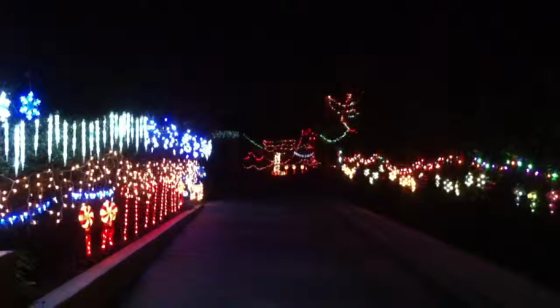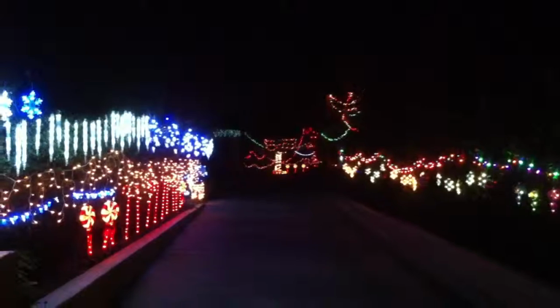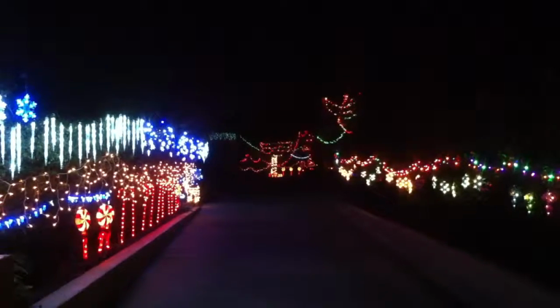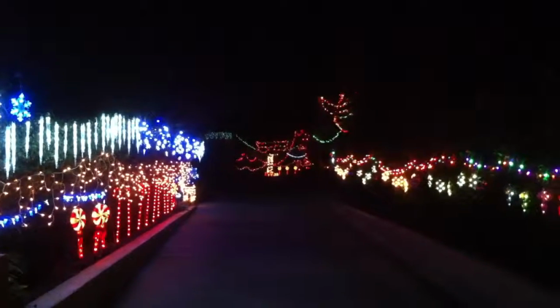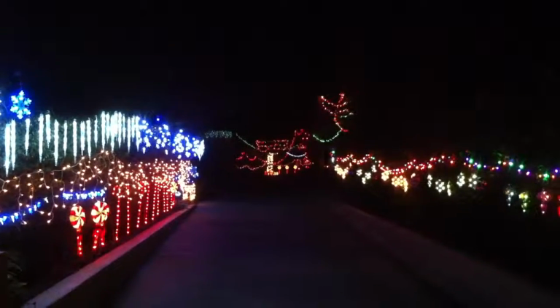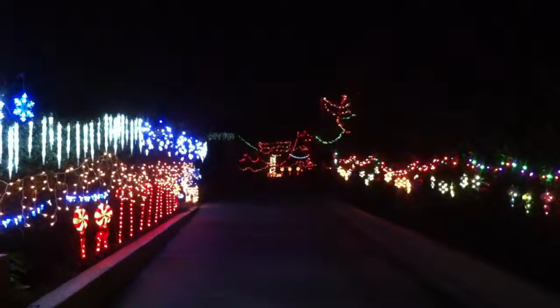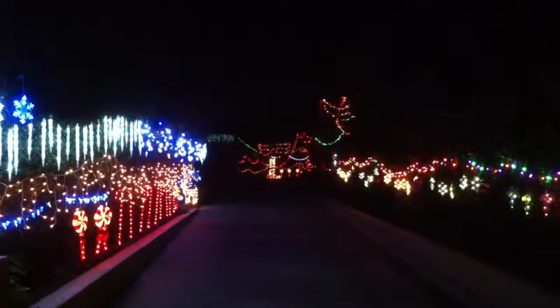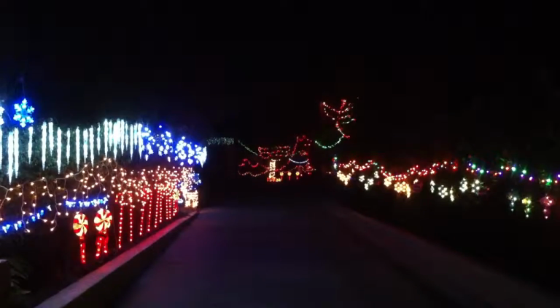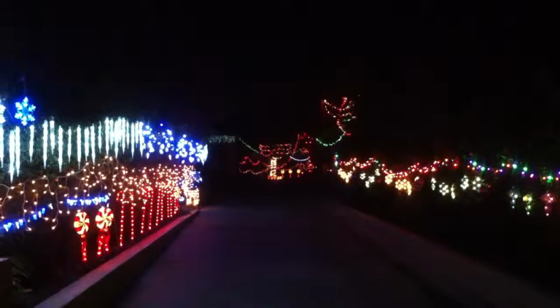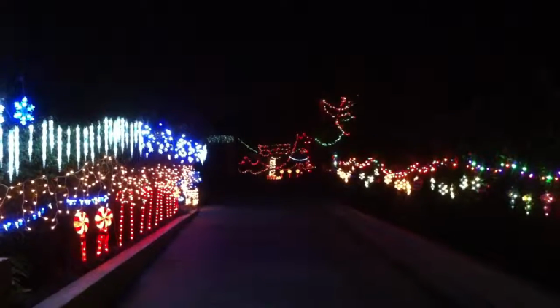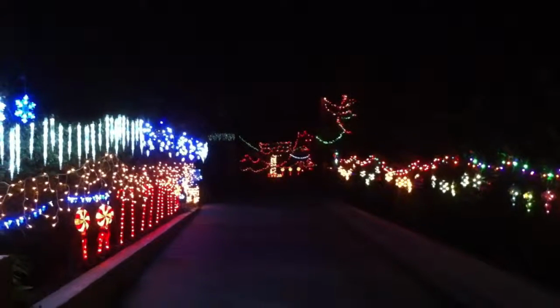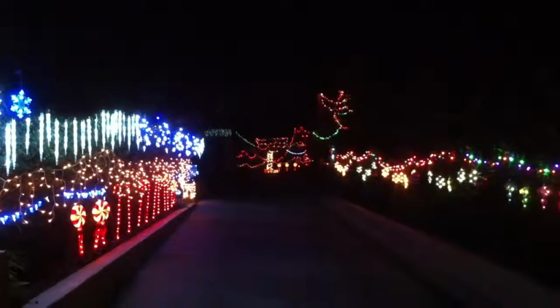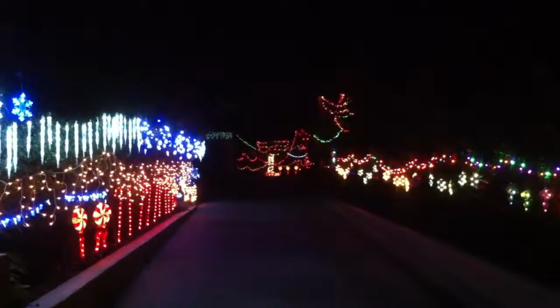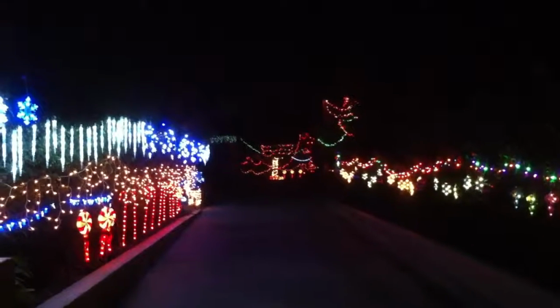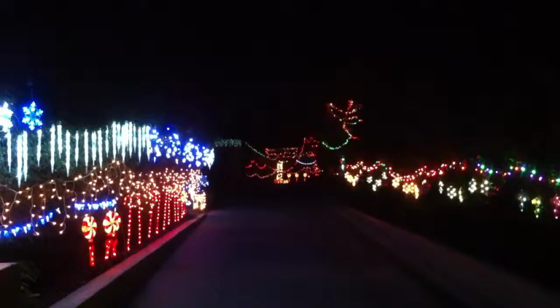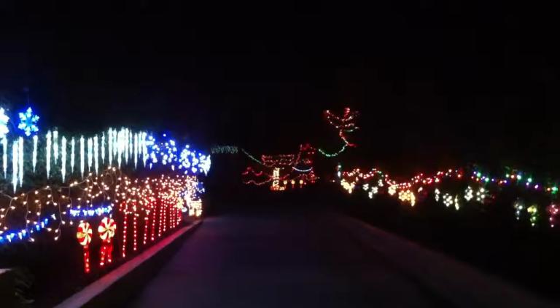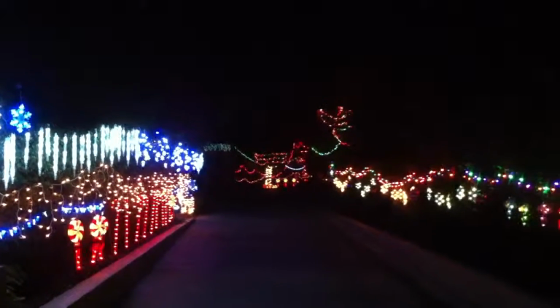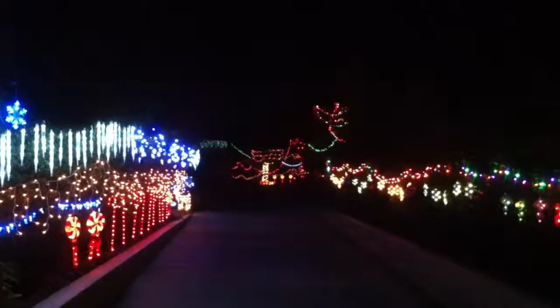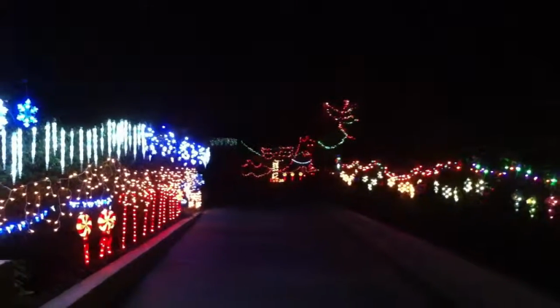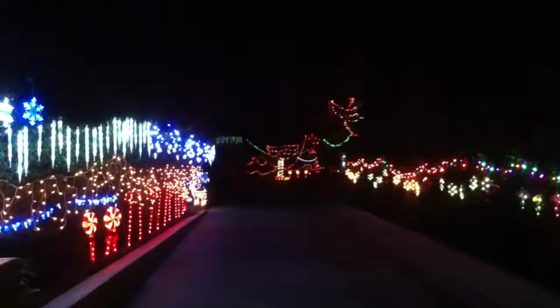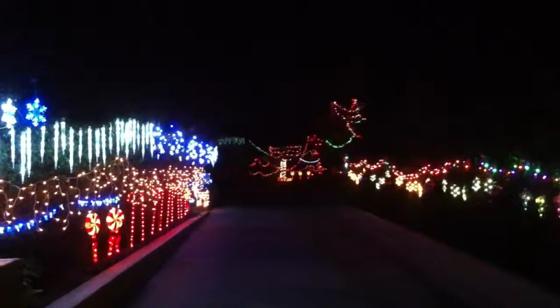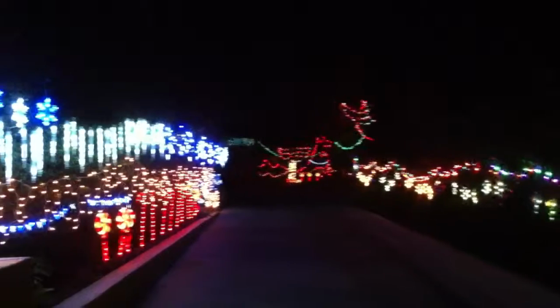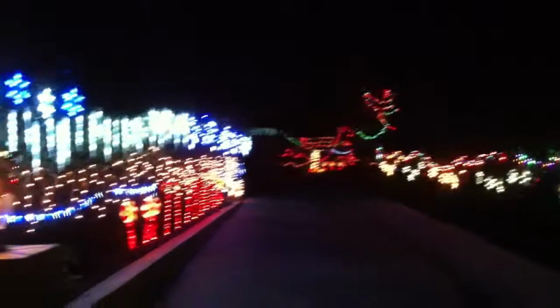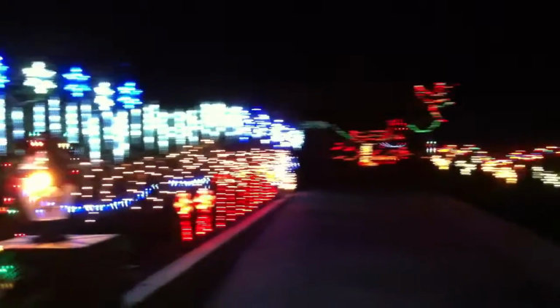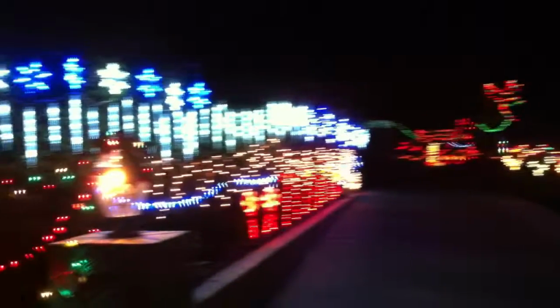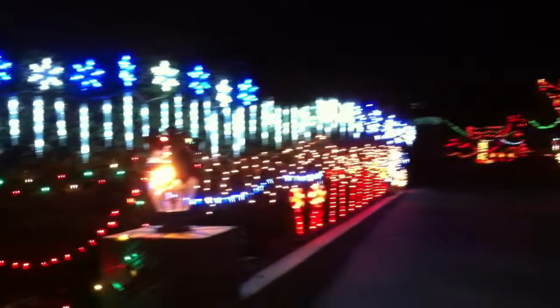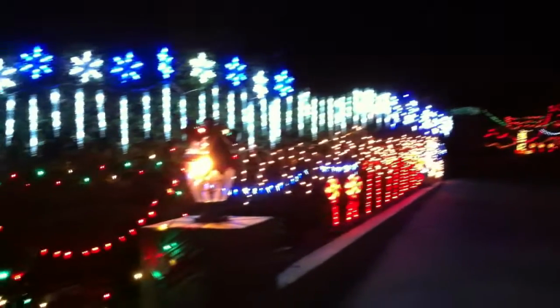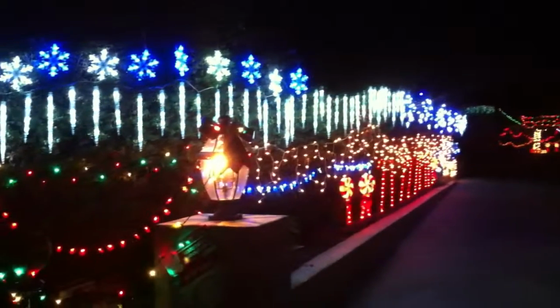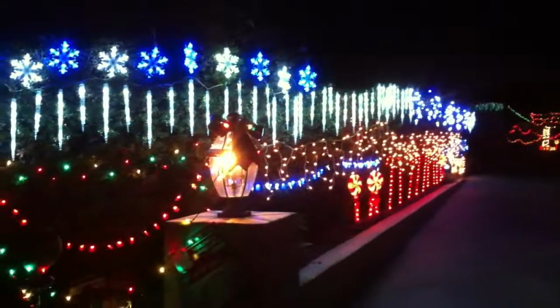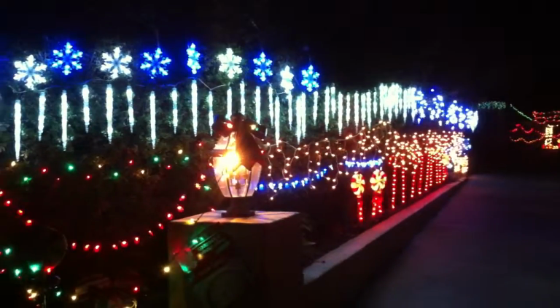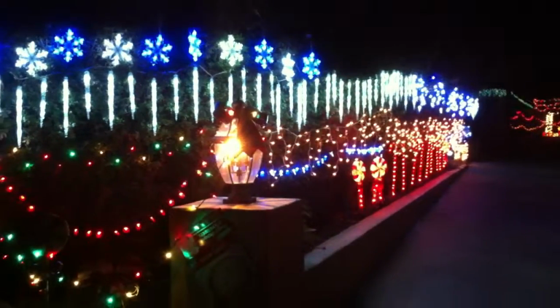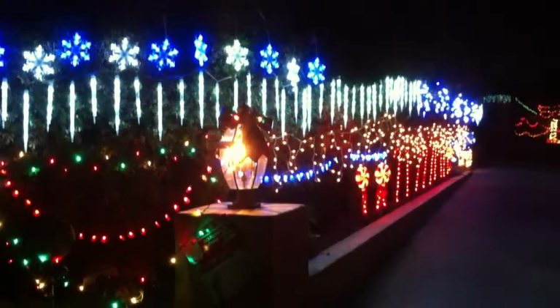Hello everyone, Luffy no Tomo here. Happy holidays, Merry Christmas. I'm going to be showing you the lights at night and what they look like.